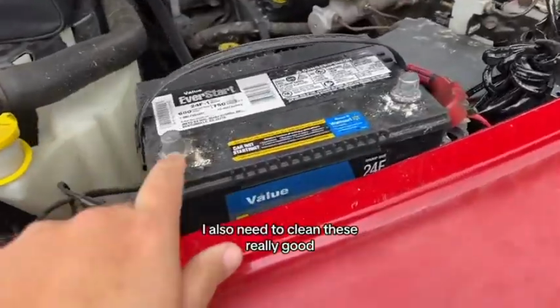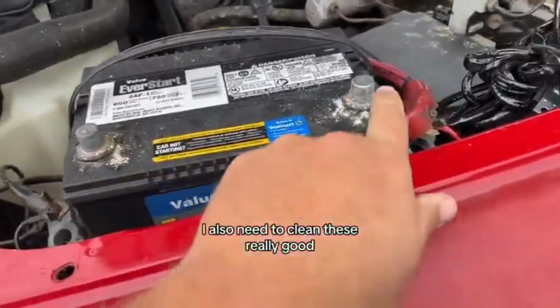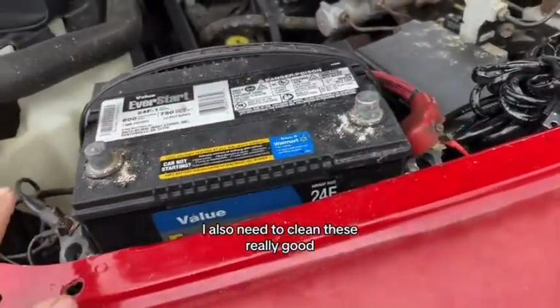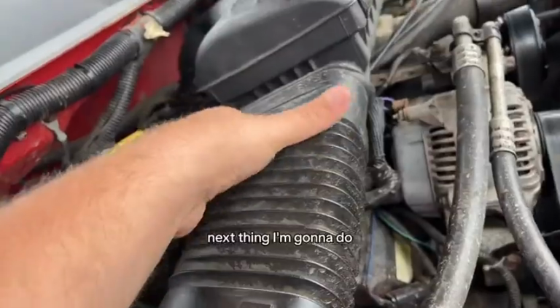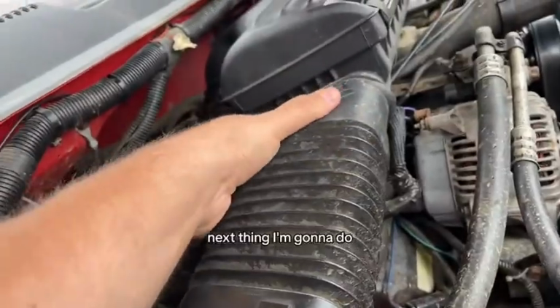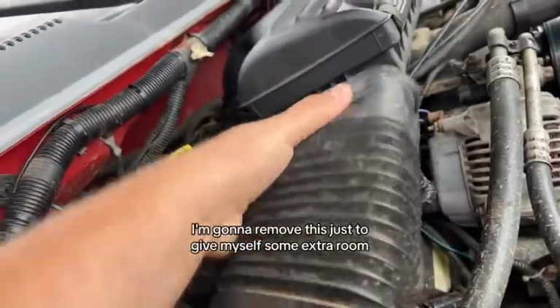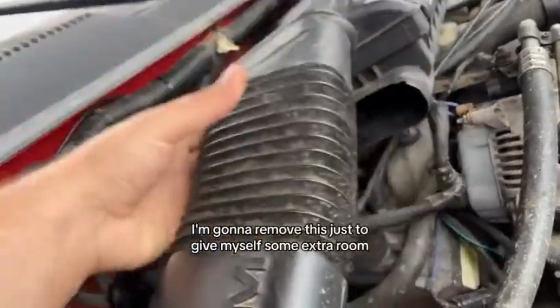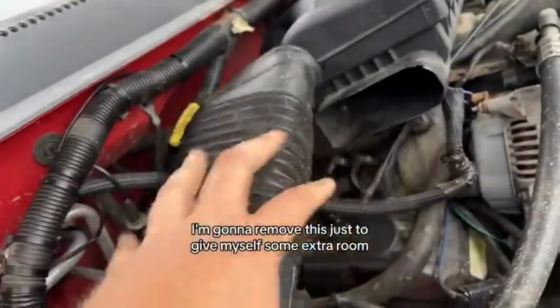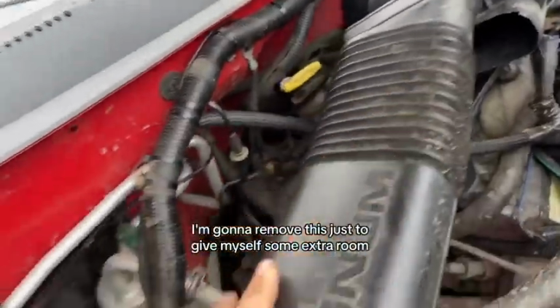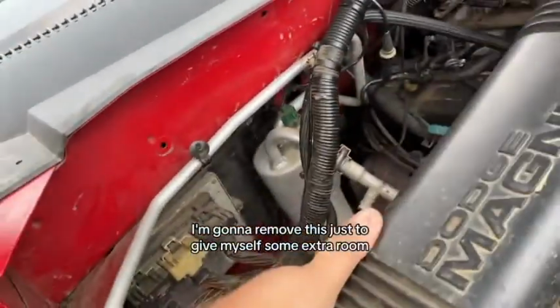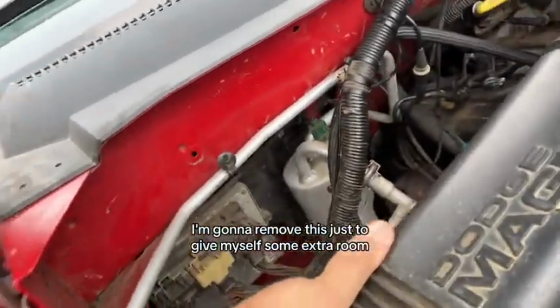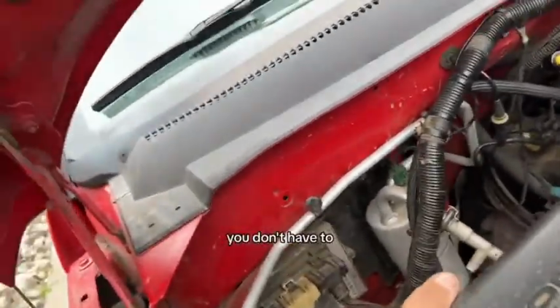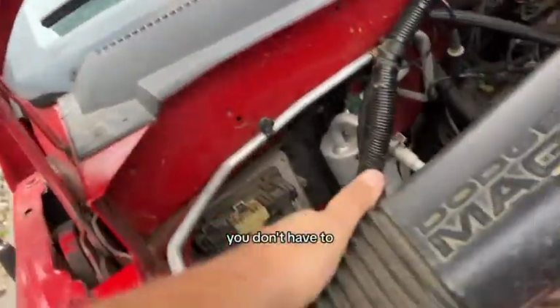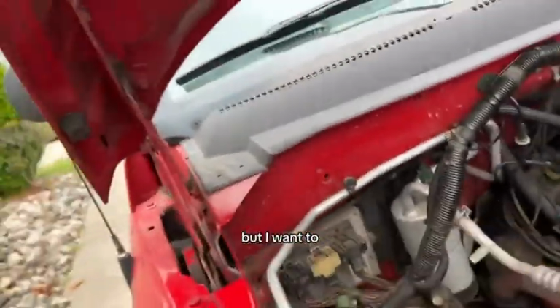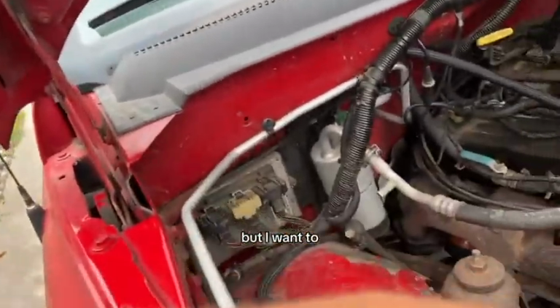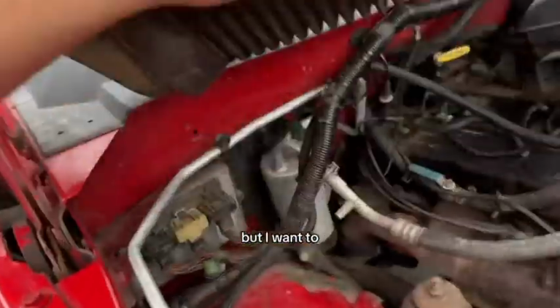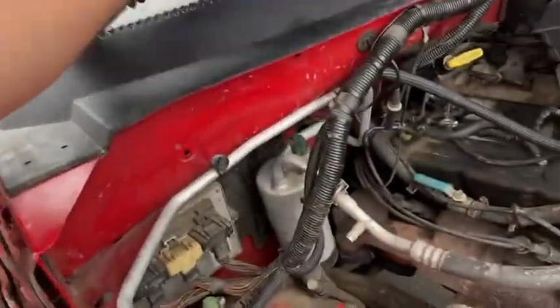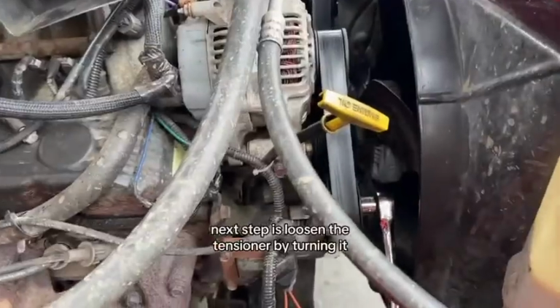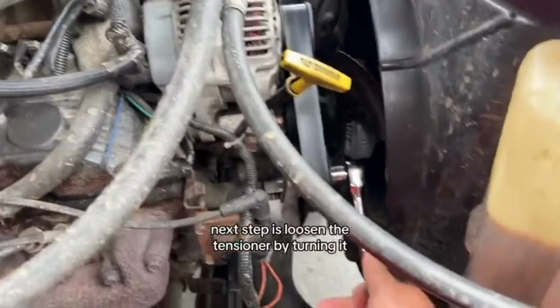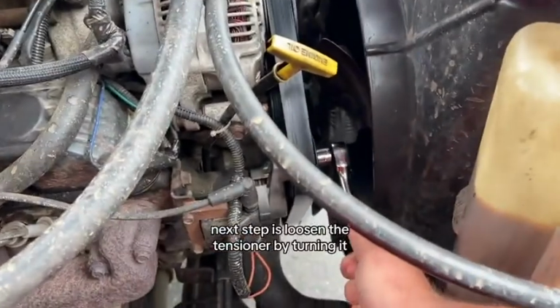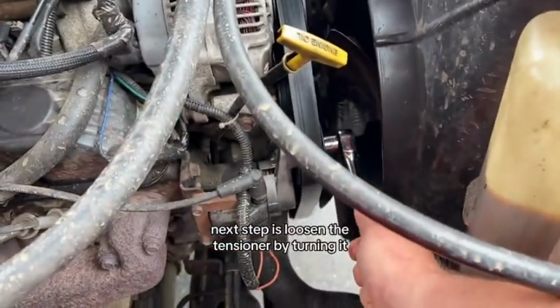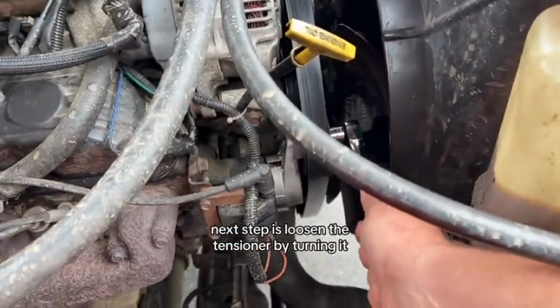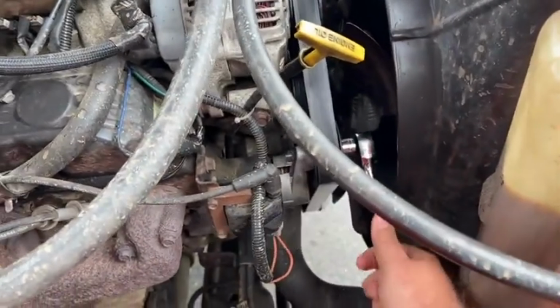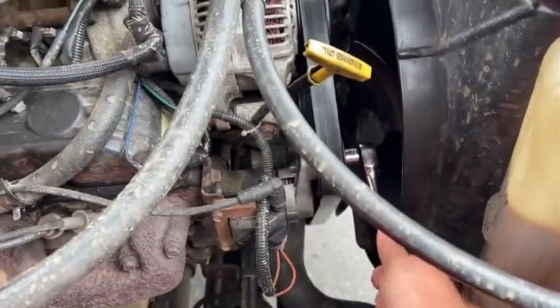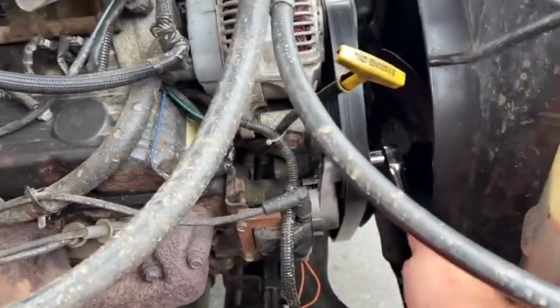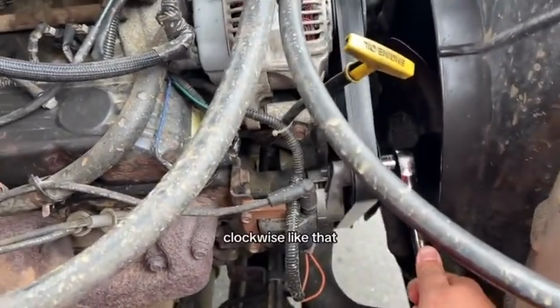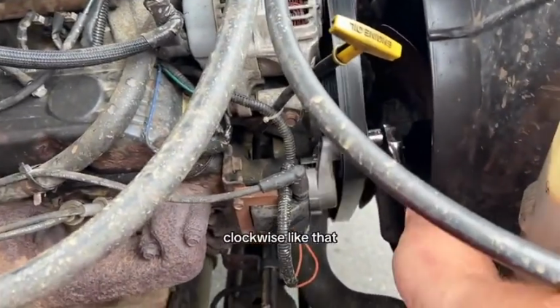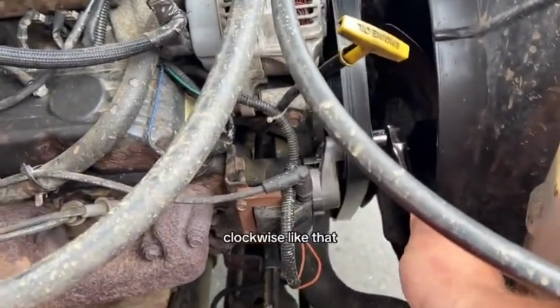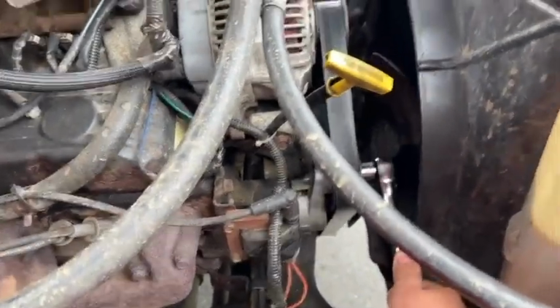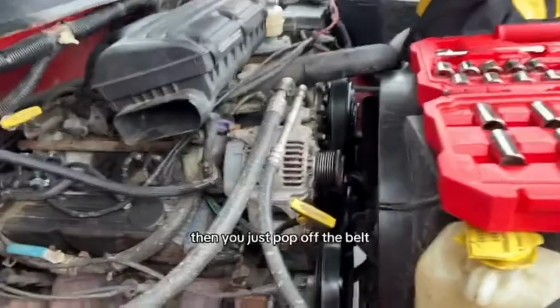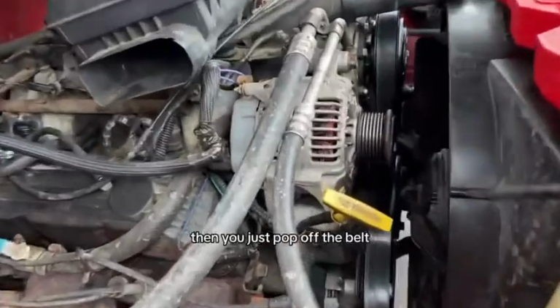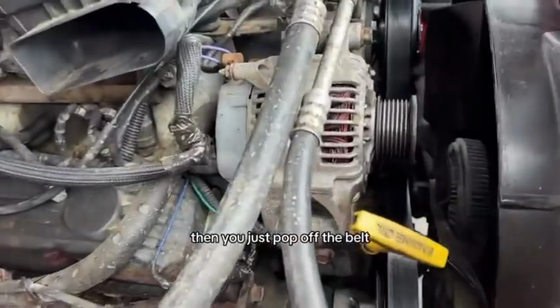Next thing I'm going to do is remove this just to give myself some extra room — you don't have to, but I want to. Next step is loosen the tensioner by turning it clockwise like that, then you can just pop off the belt.